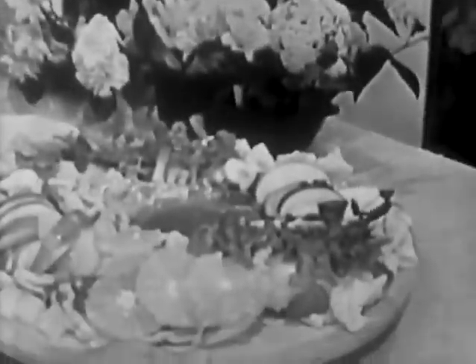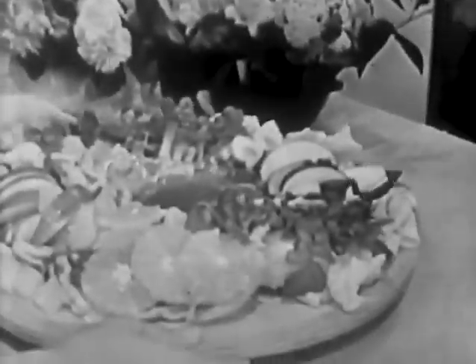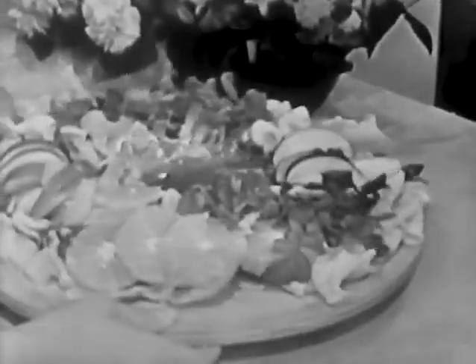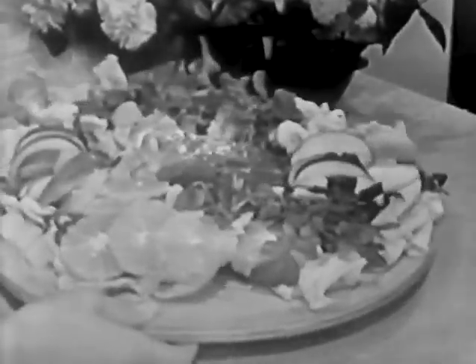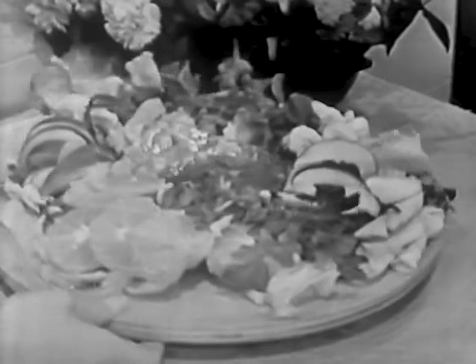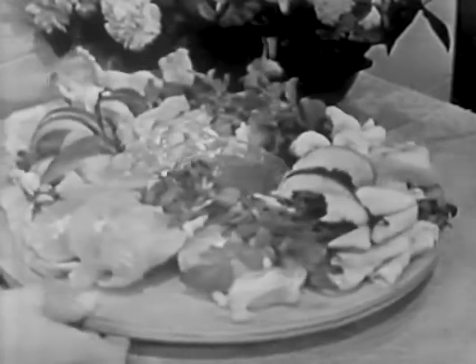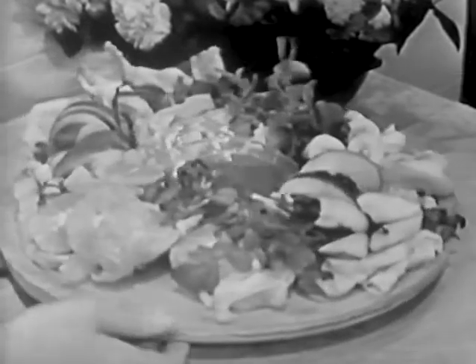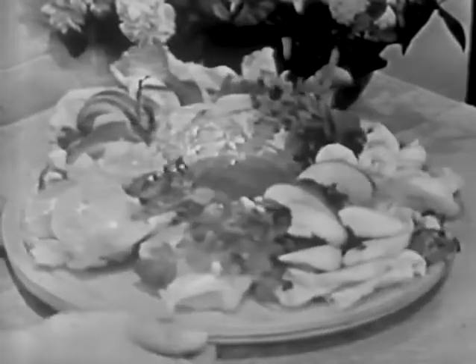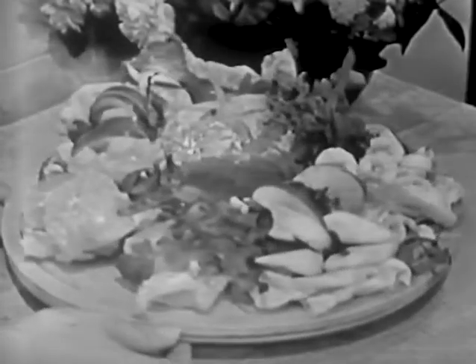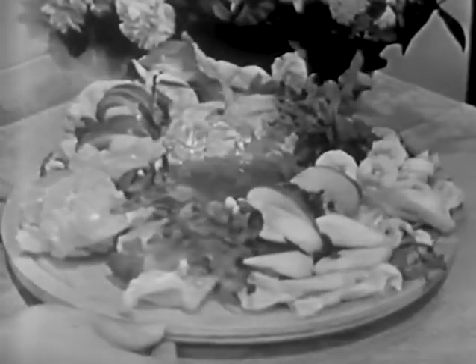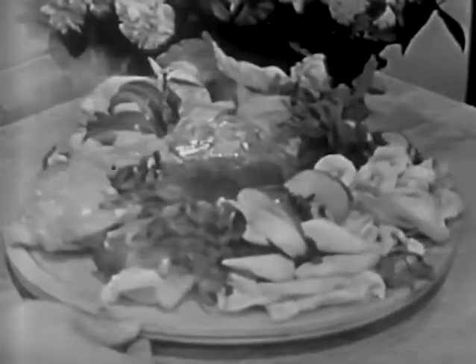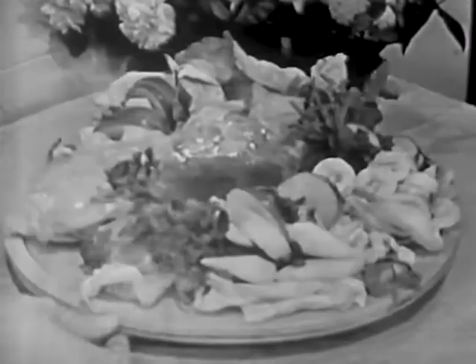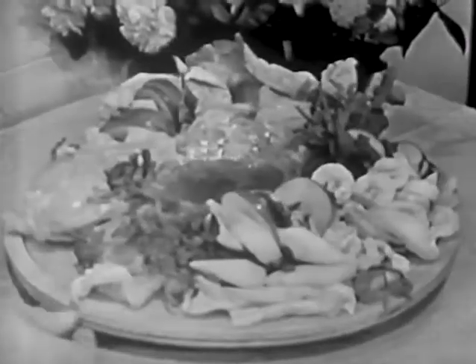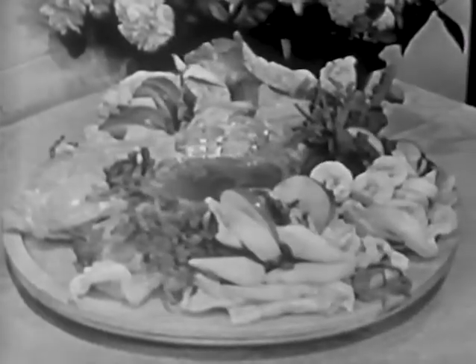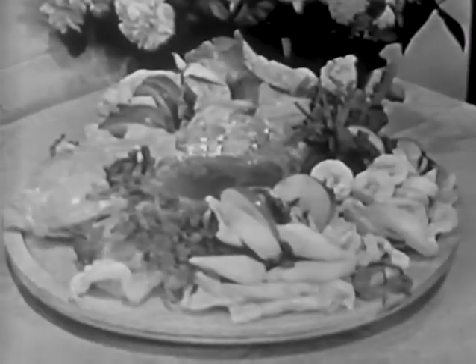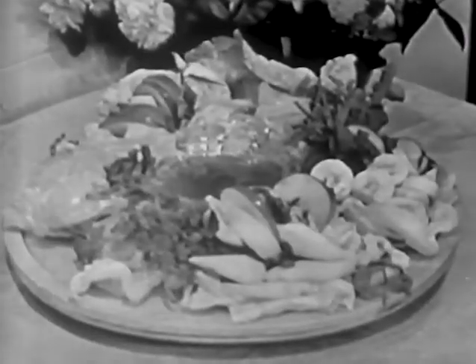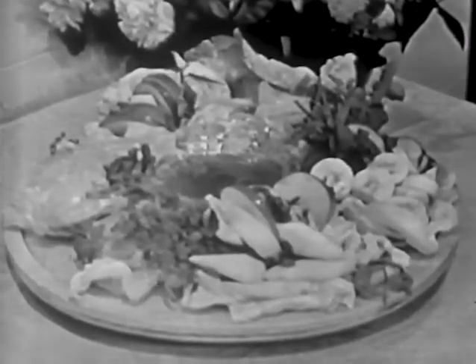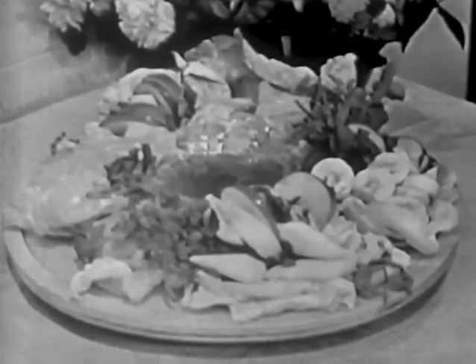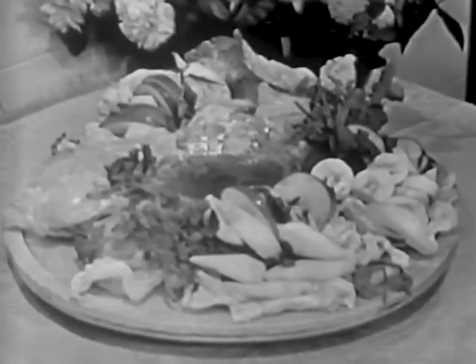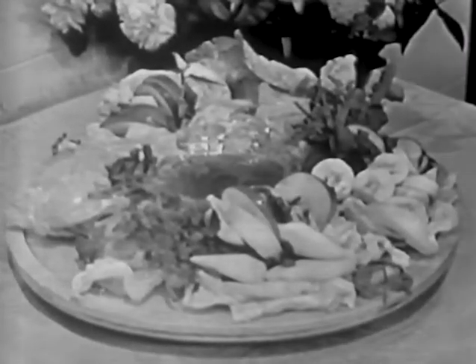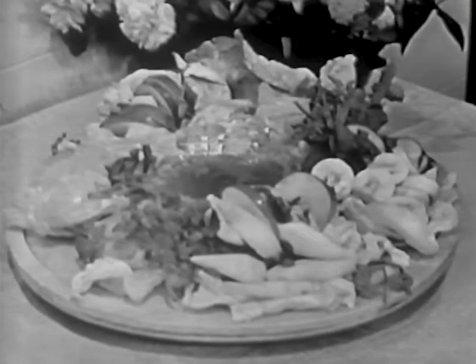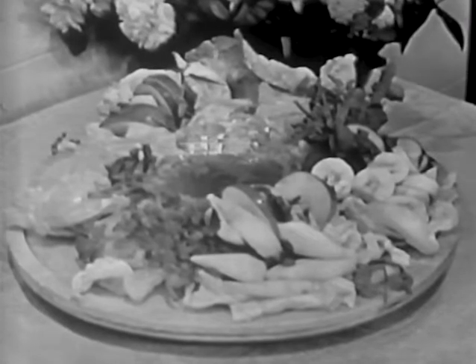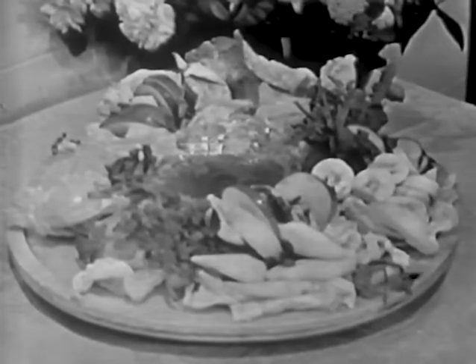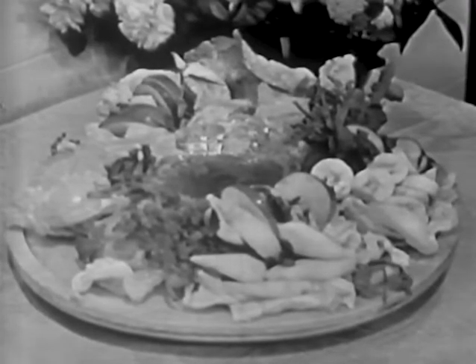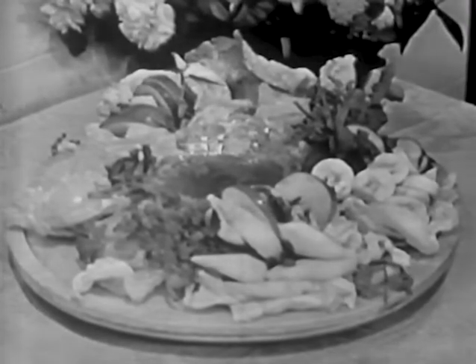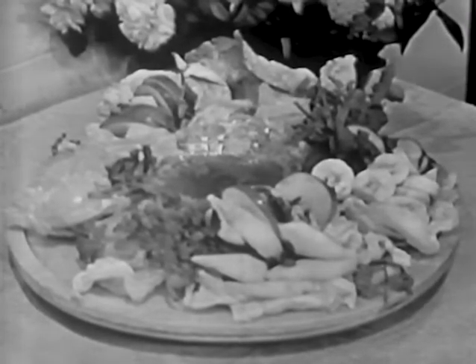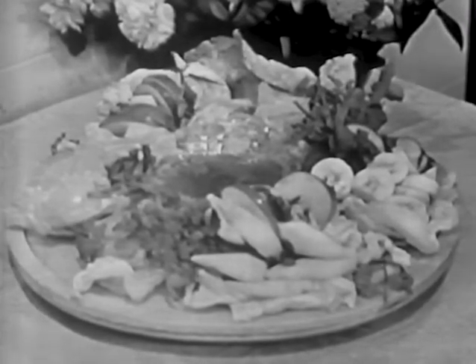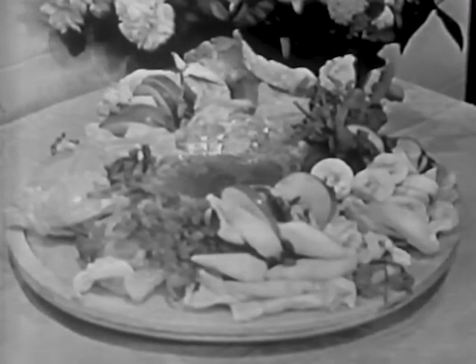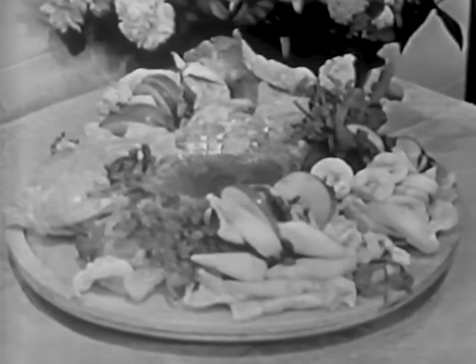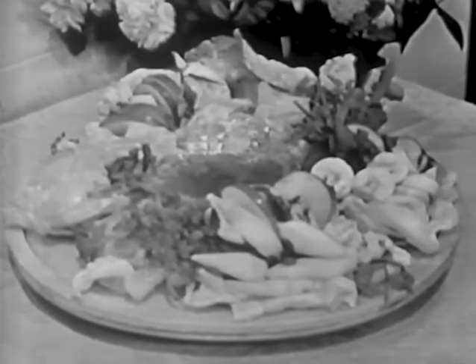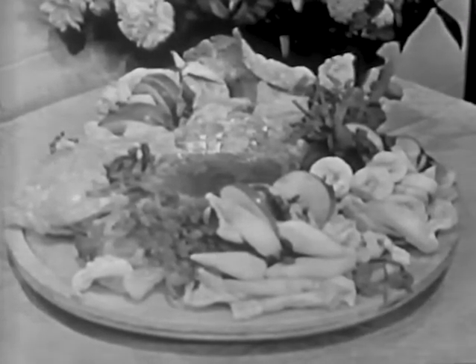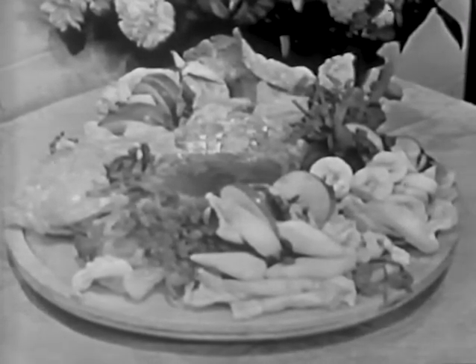This appealing fruit salad tray with minted French dressing perfectly complements the desert shoulder of lamb, which Florence Hanford prepares for you now in her television kitchen.